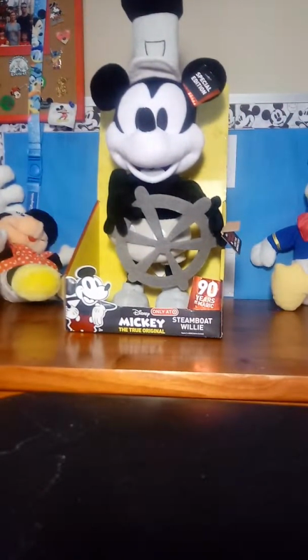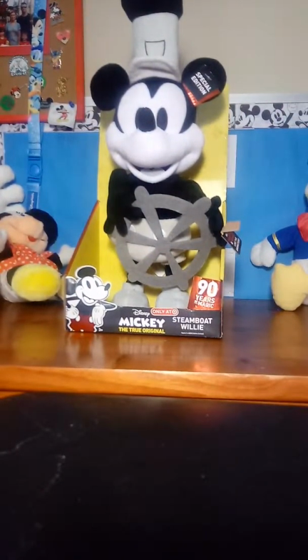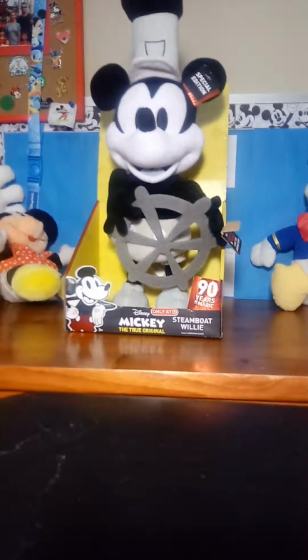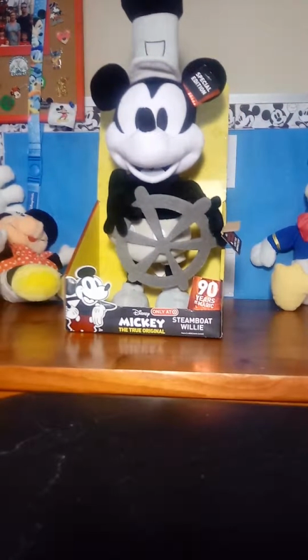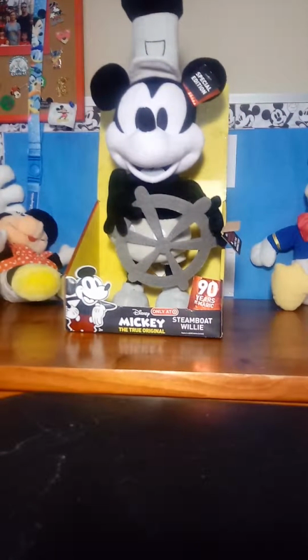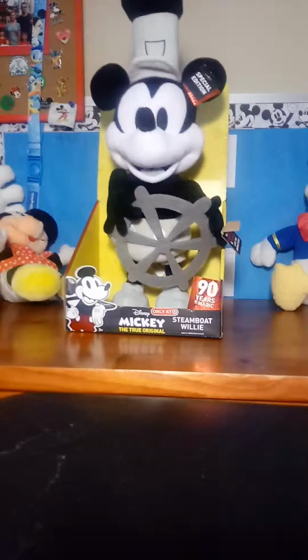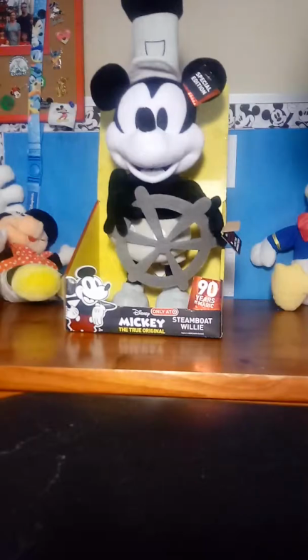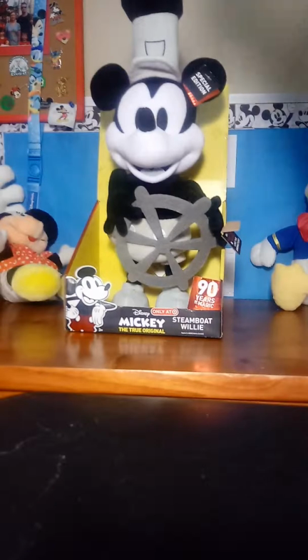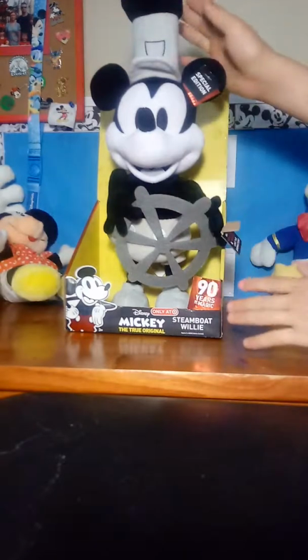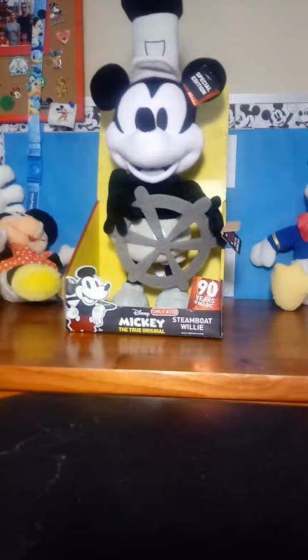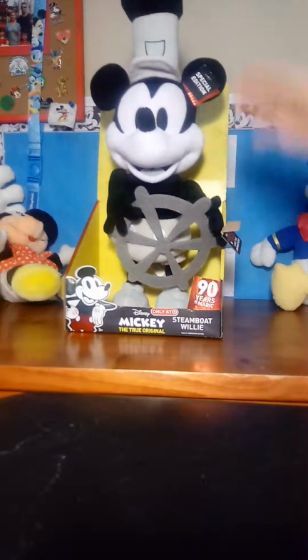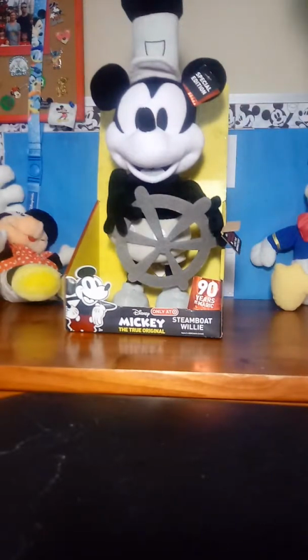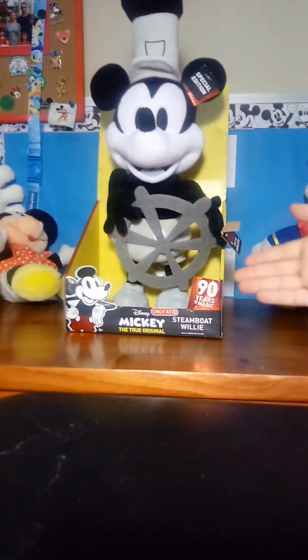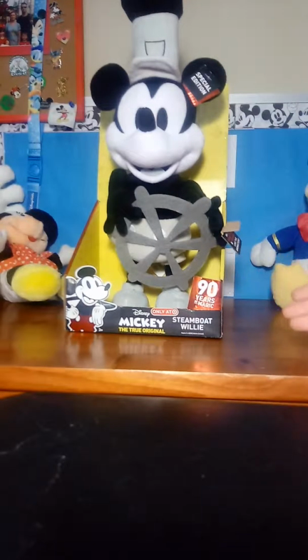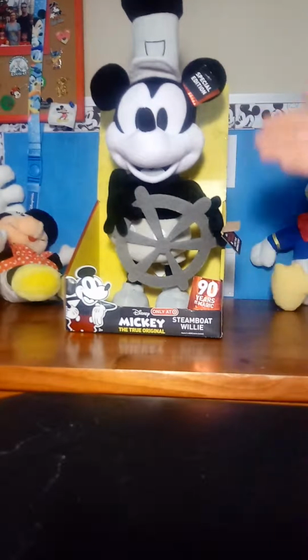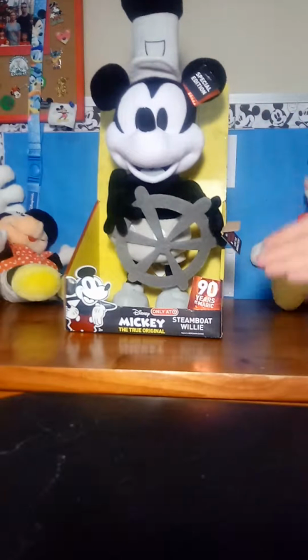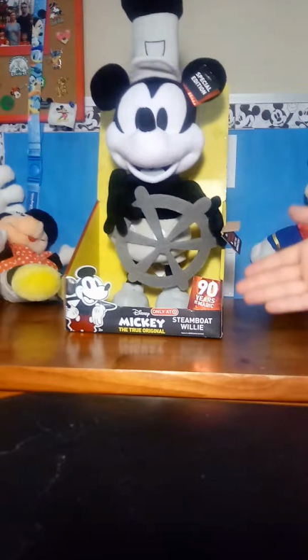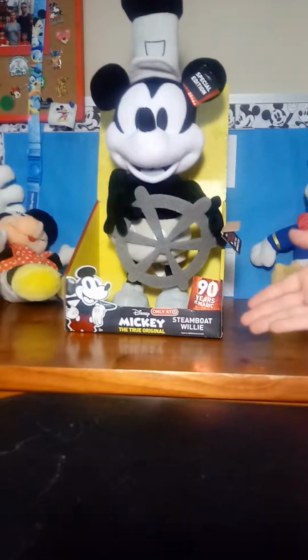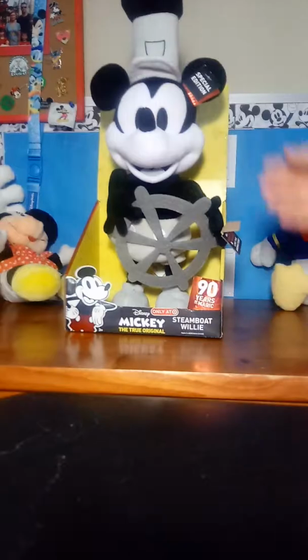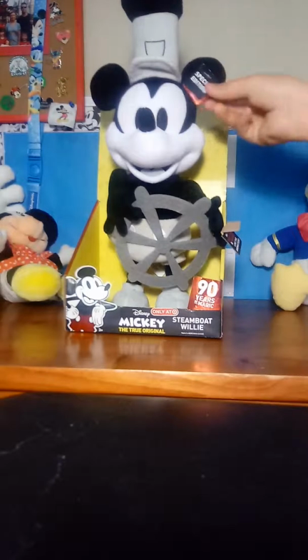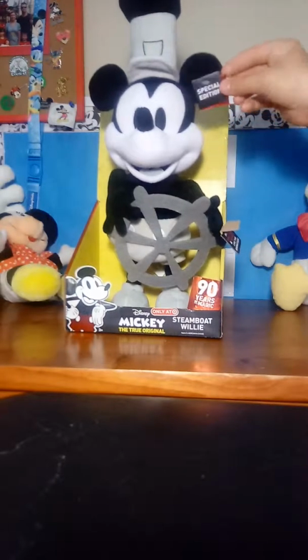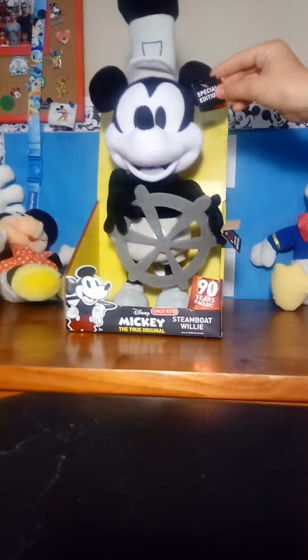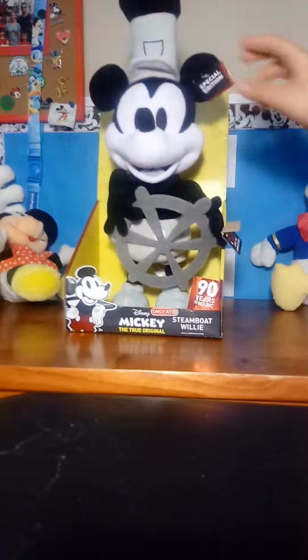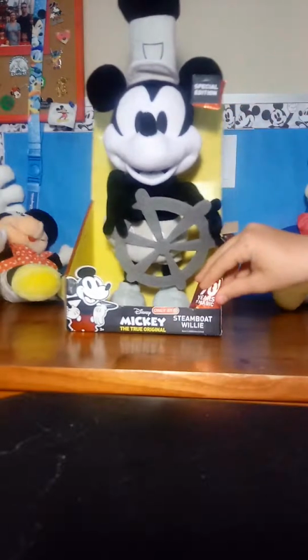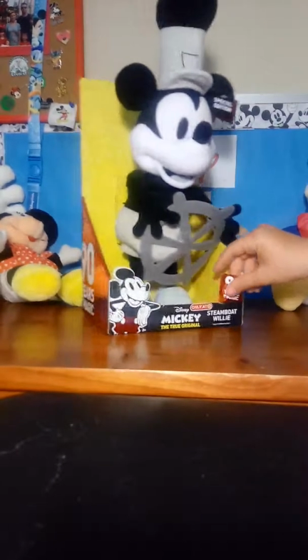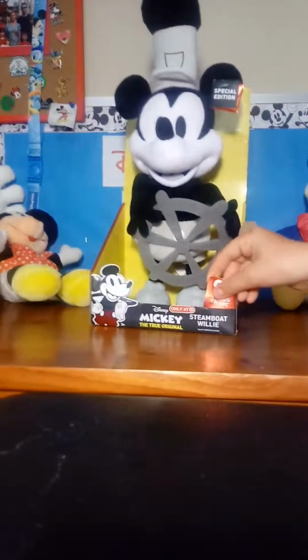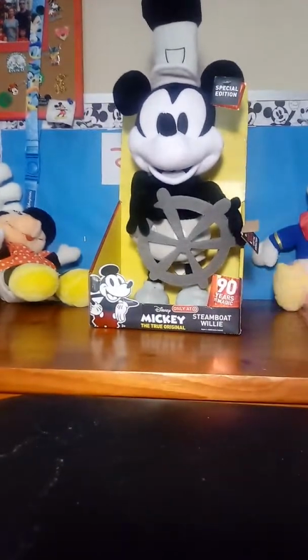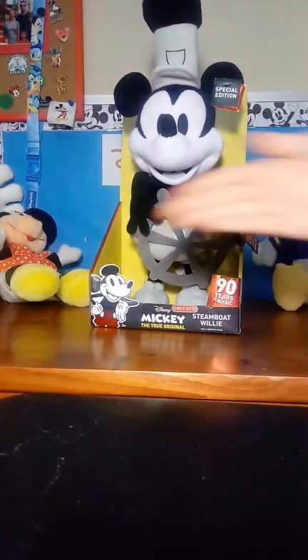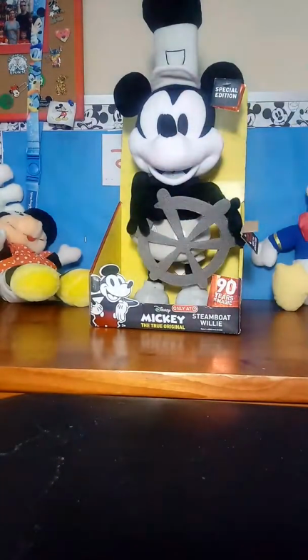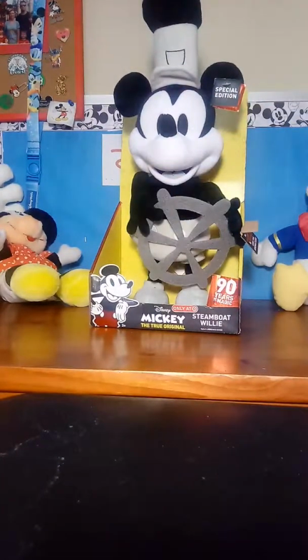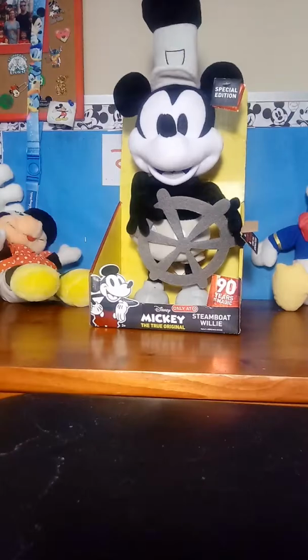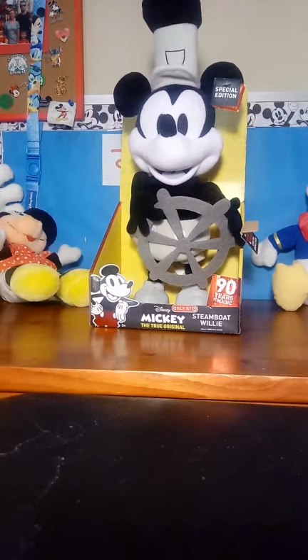Guys, today we're going to be doing a review on this animatronic Steamboat Willie Plus. They're only available at Target, and they're part of the 90 Years of Magic merch. It is special edition. And, yeah, let's jump right into the video.